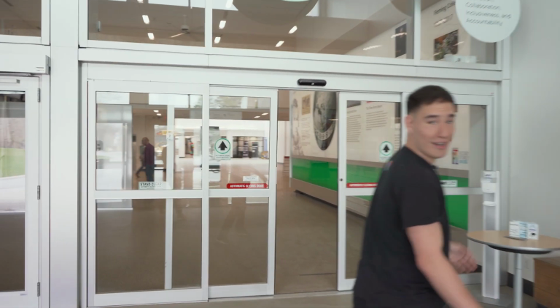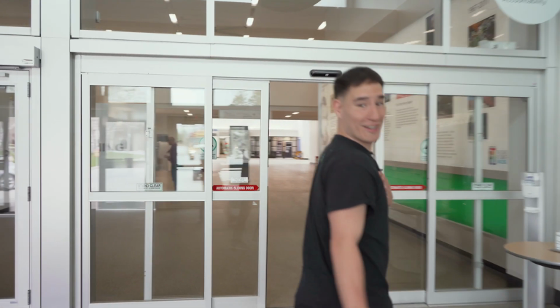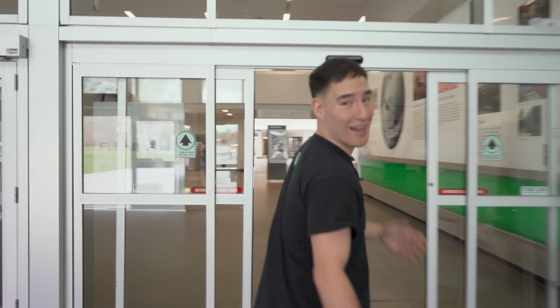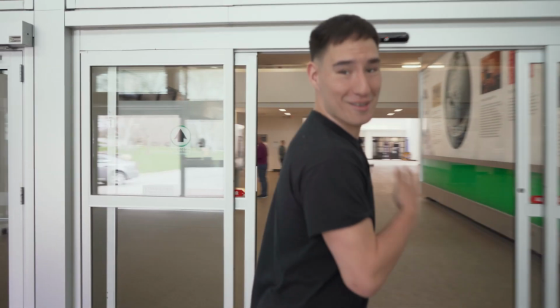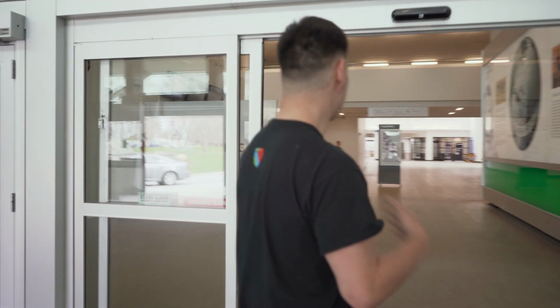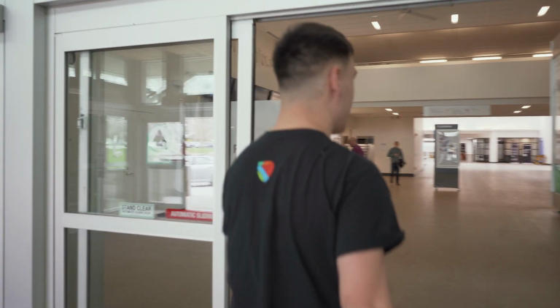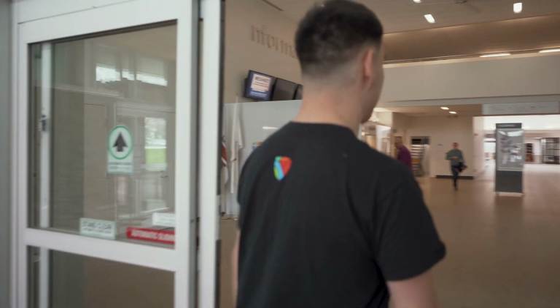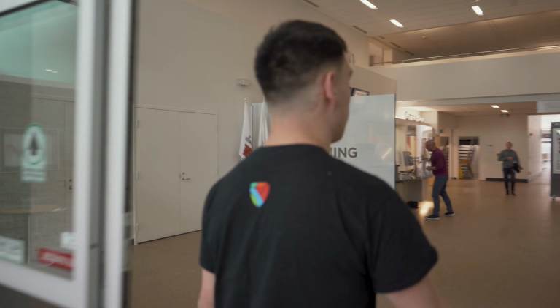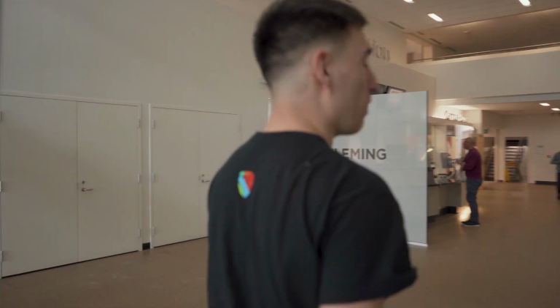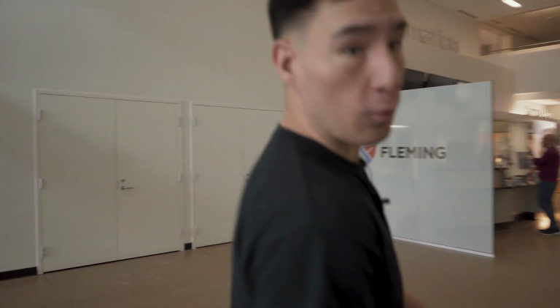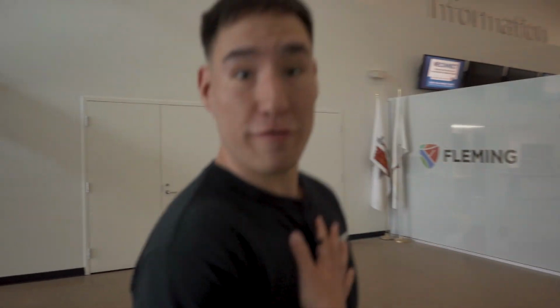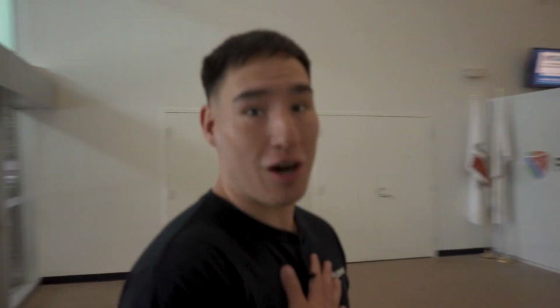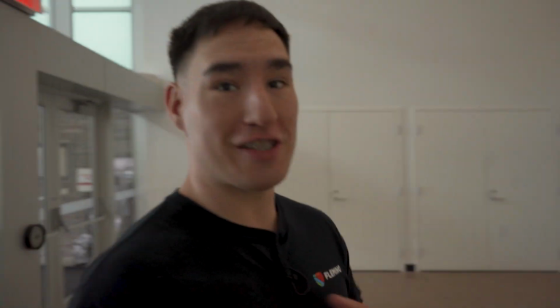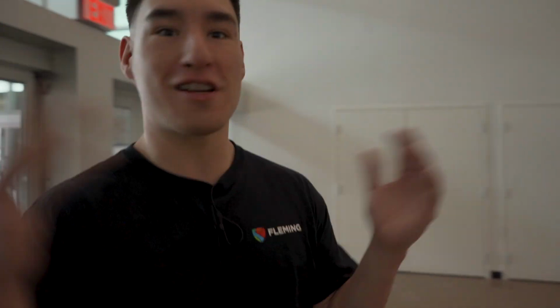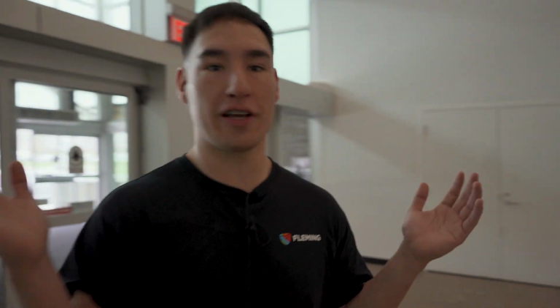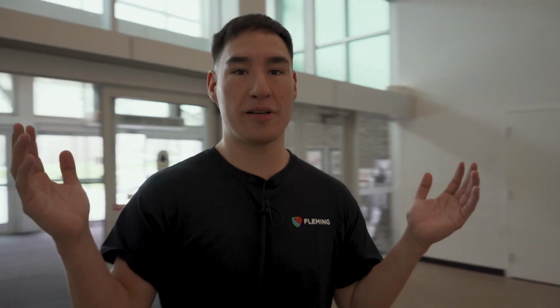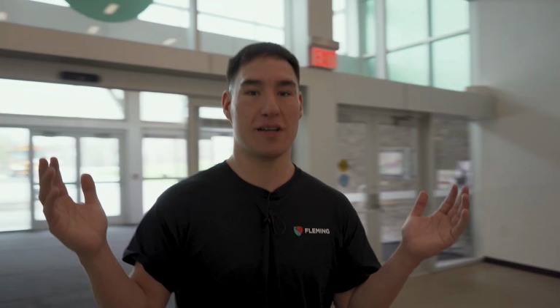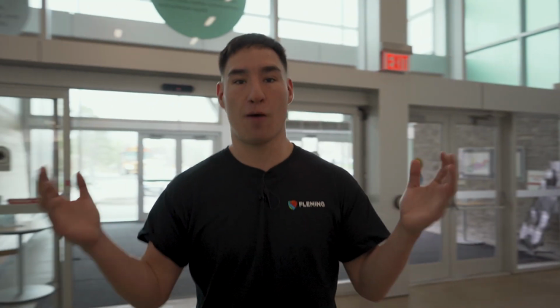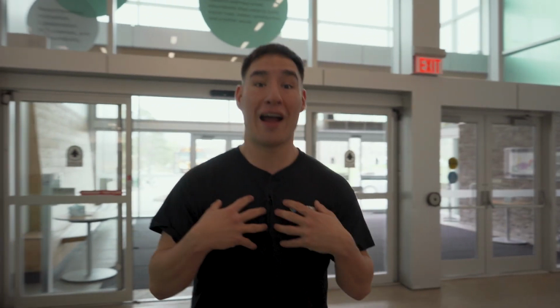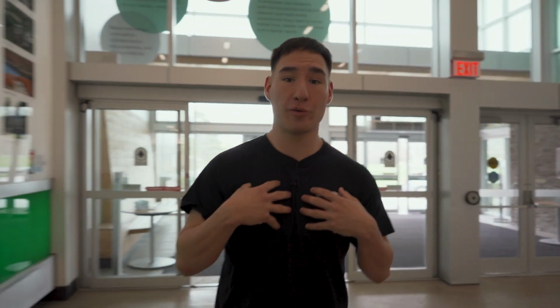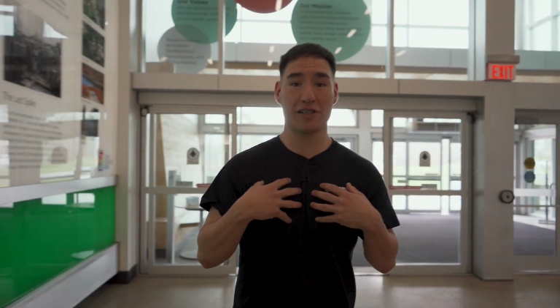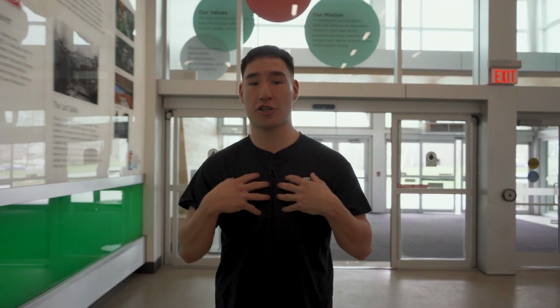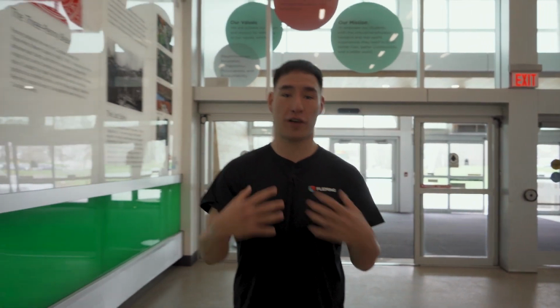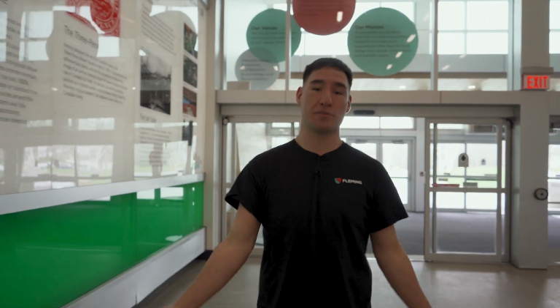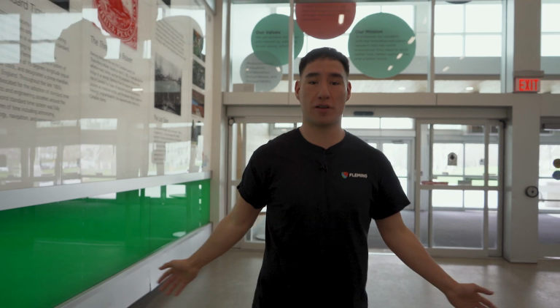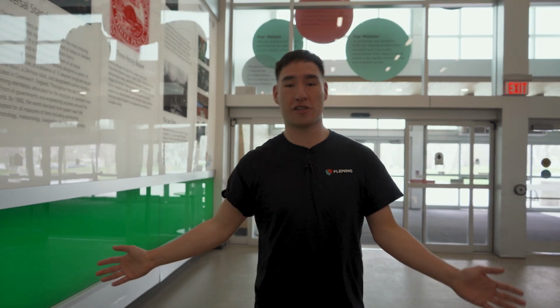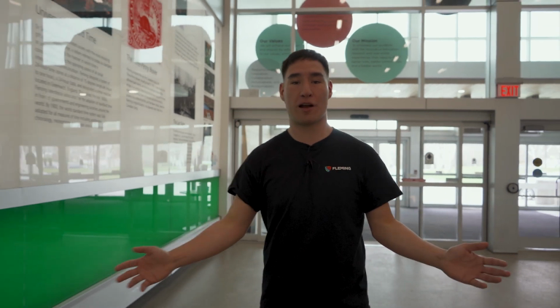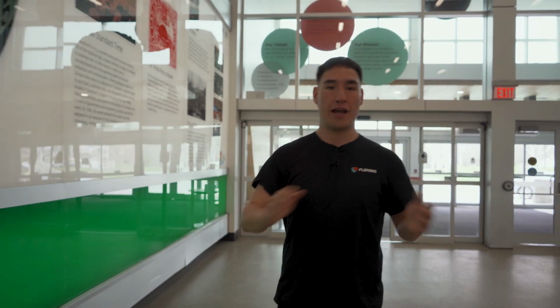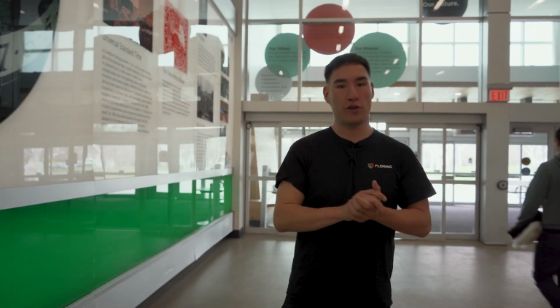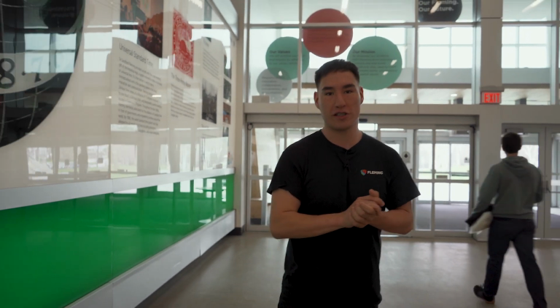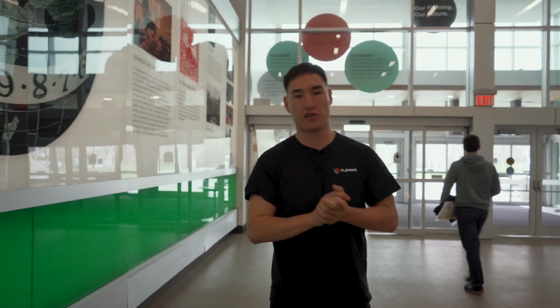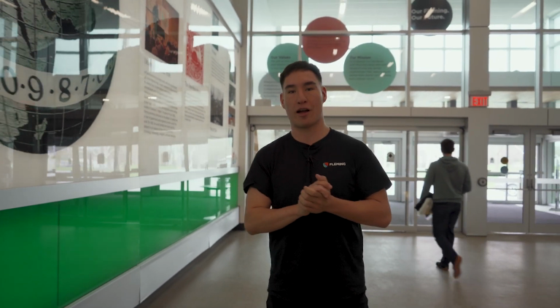Hey, my name is McCones. Welcome to Fleming College. This is the Sutherland campus where I was a recent graduate of the Customers and Board of Services program and the University Transfer program.